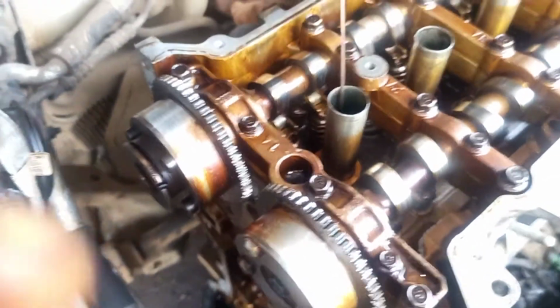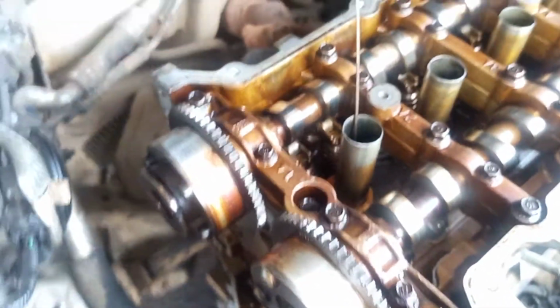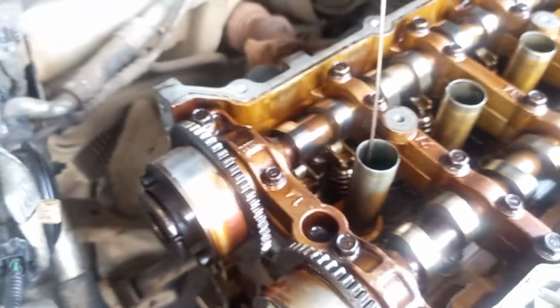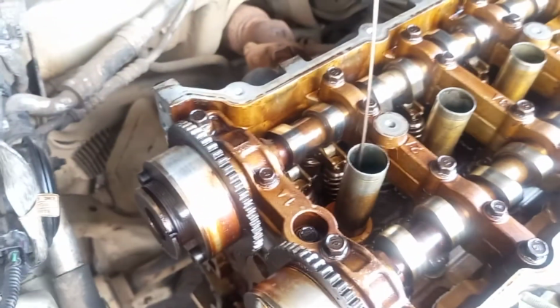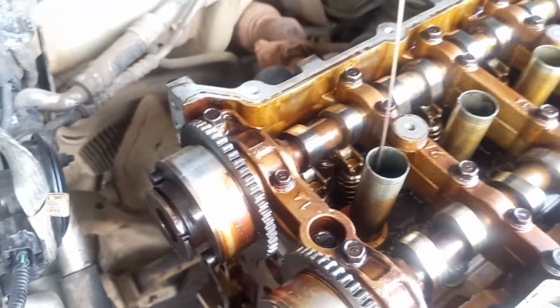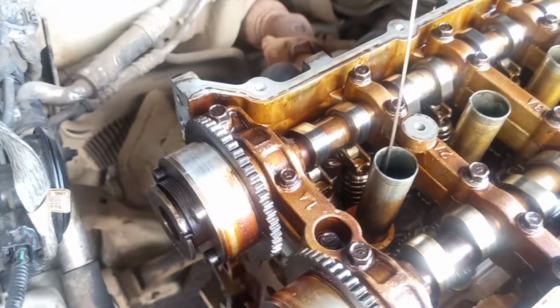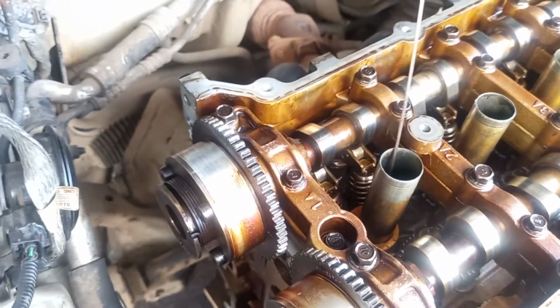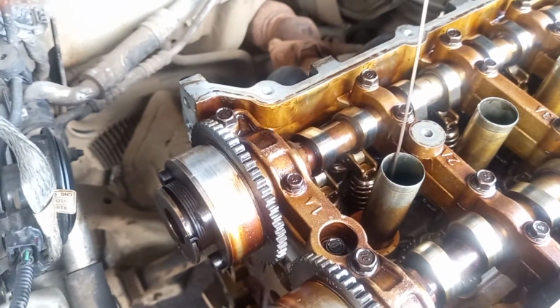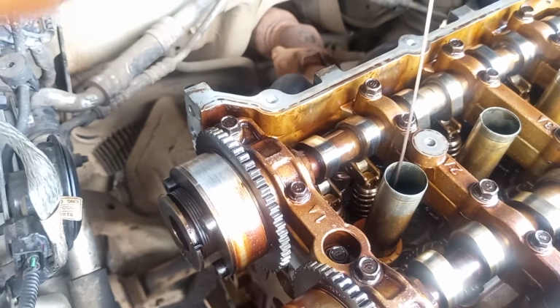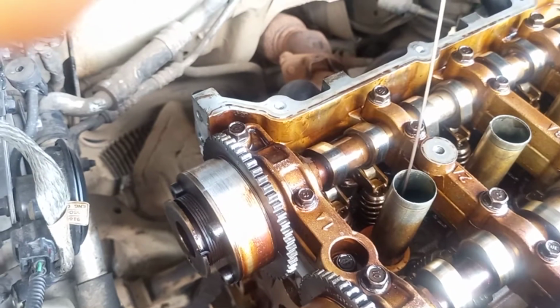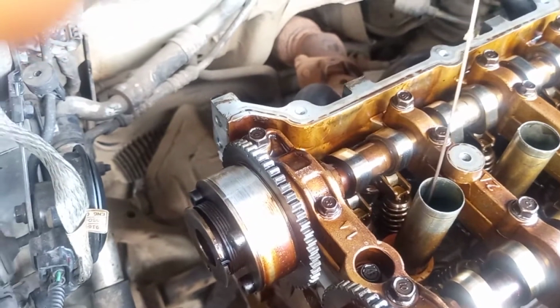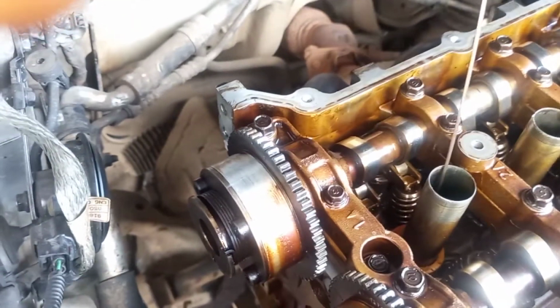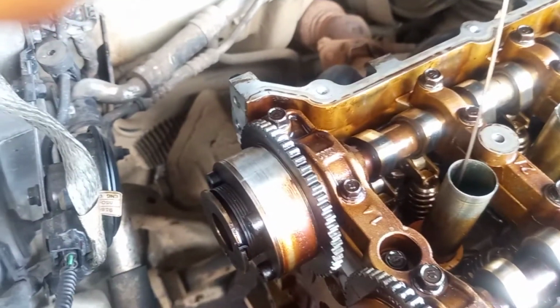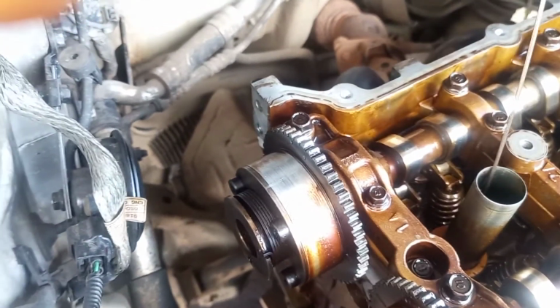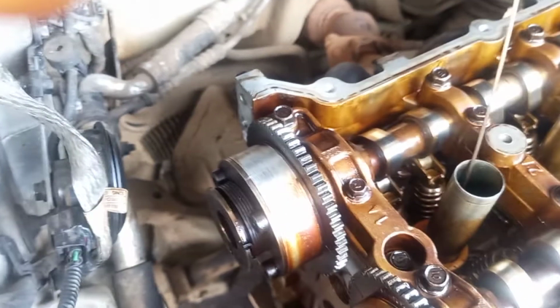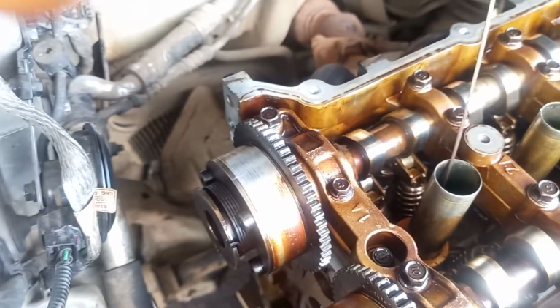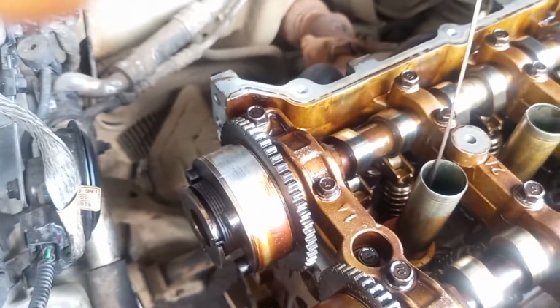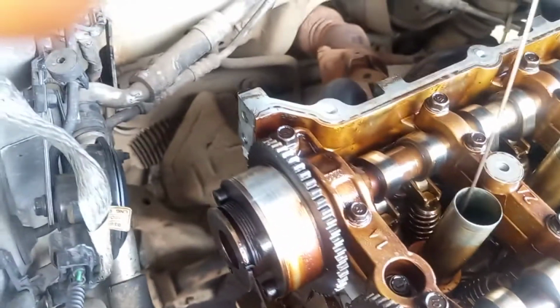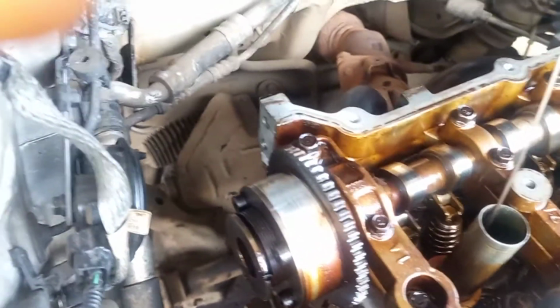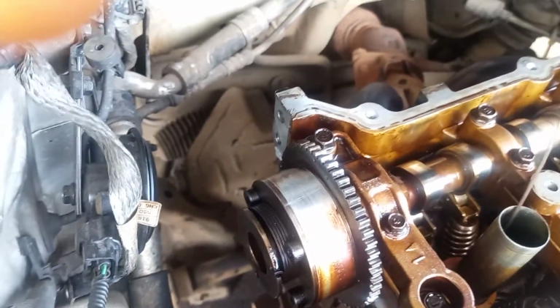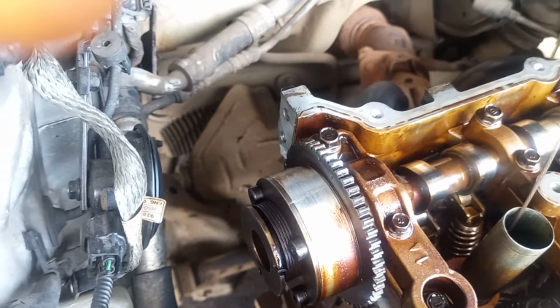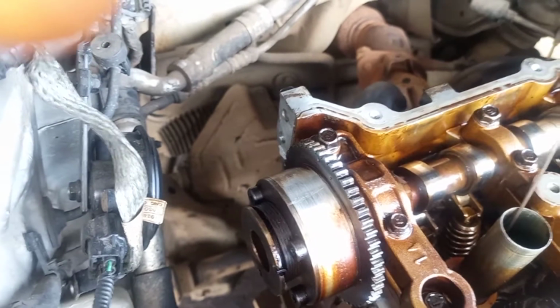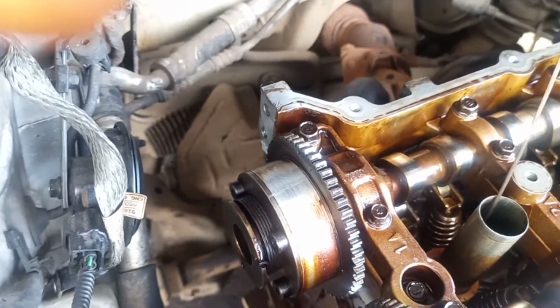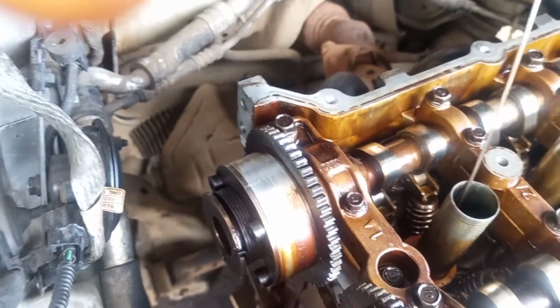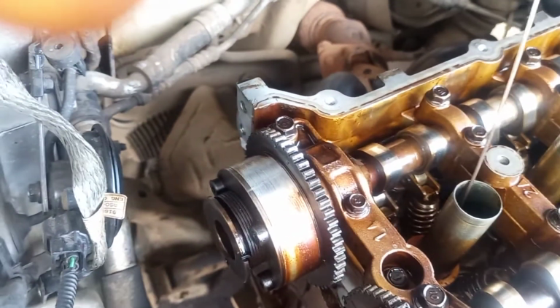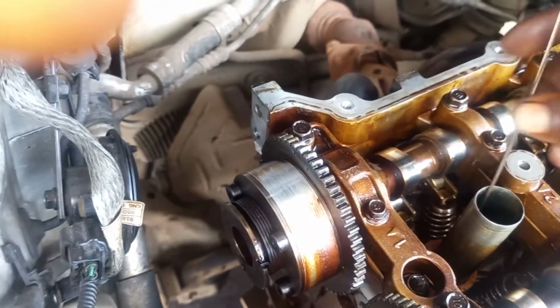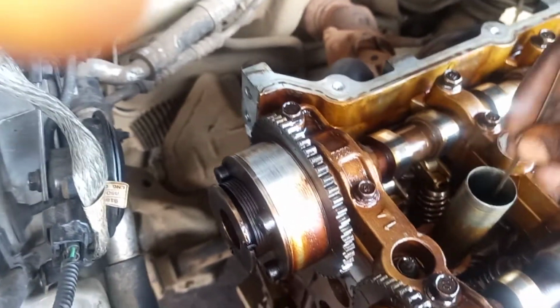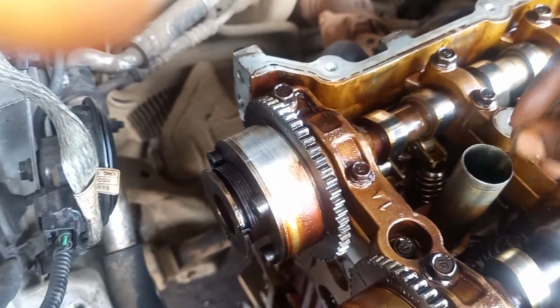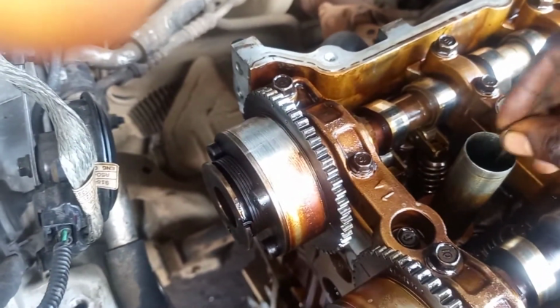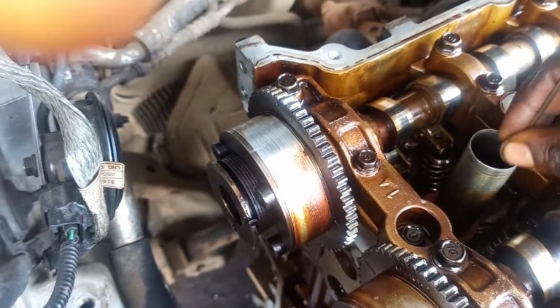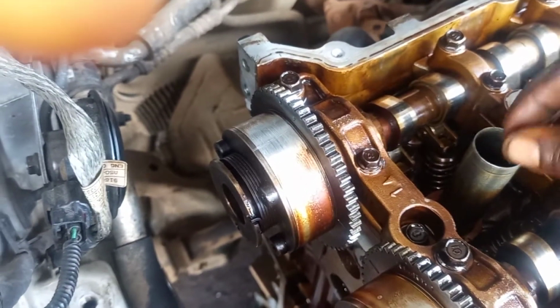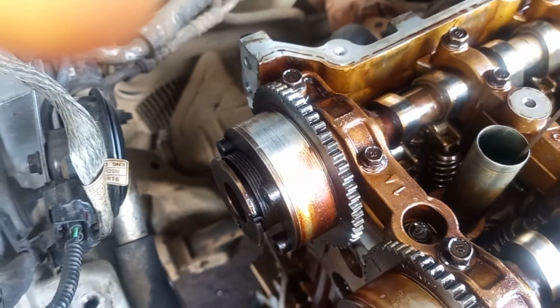Hello guys, welcome. This is your man. Good afternoon. I'm here to show you the timing of the Hyundai Elantra 2015 model, starting from your number one and number four piston.